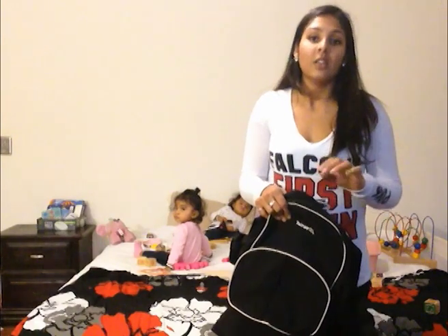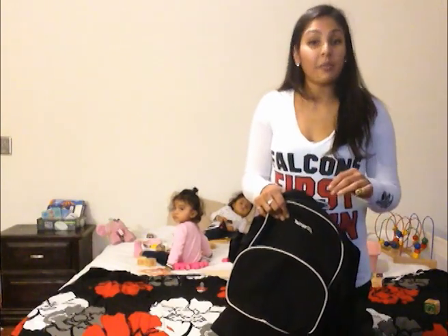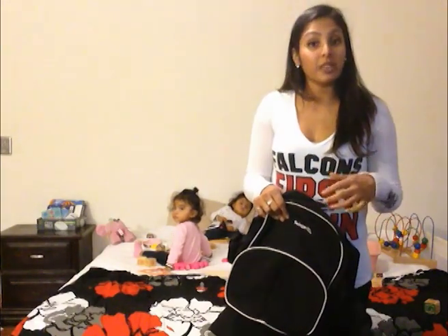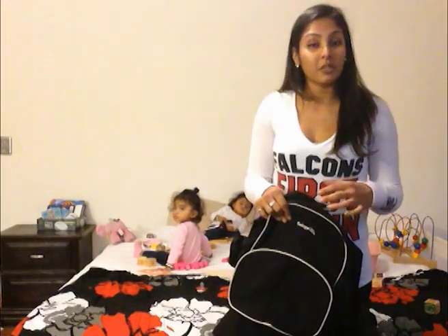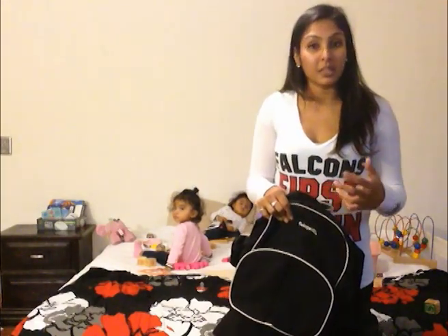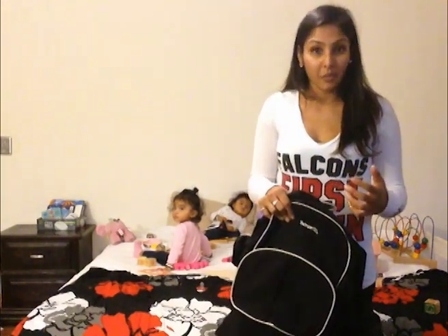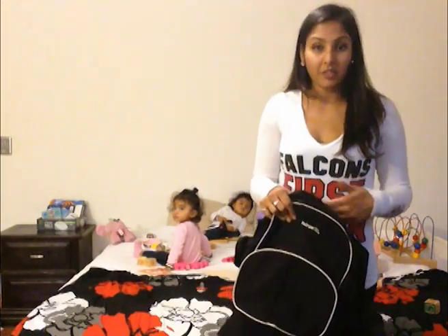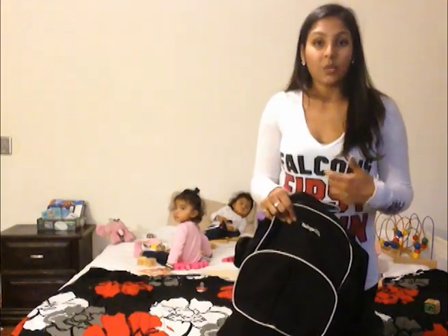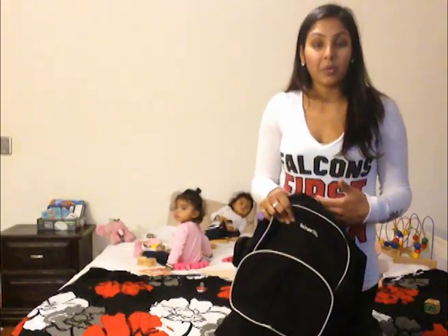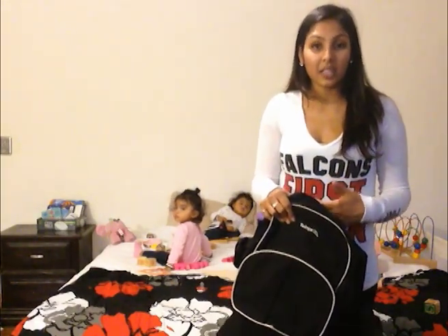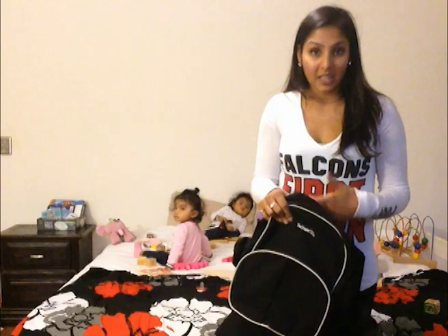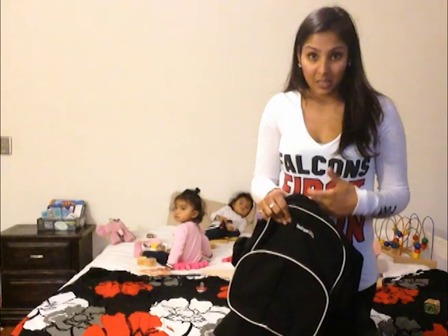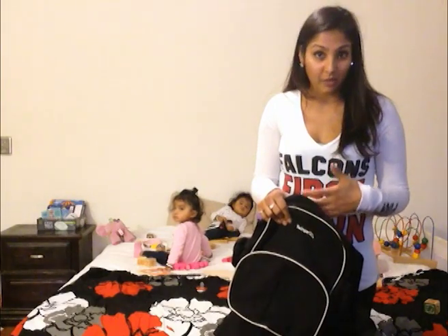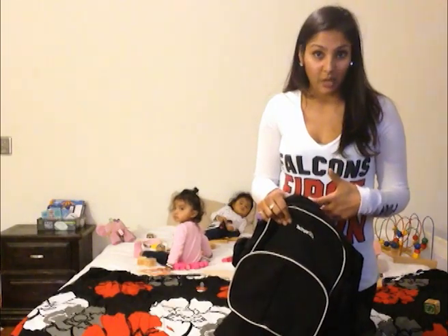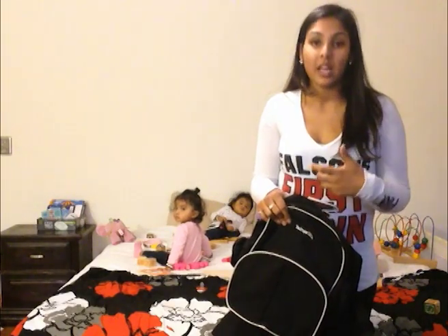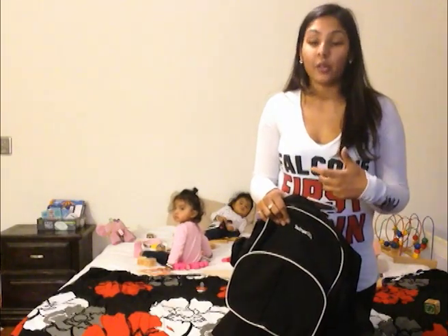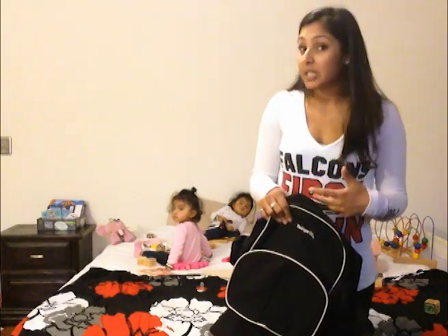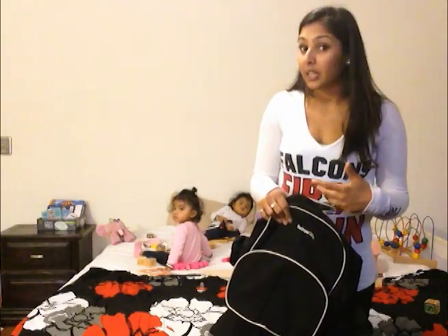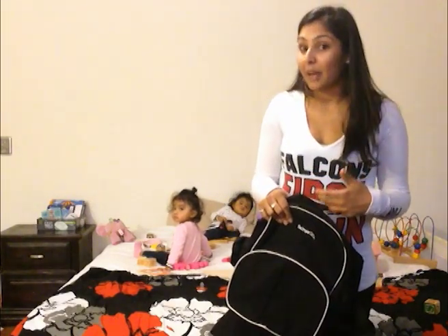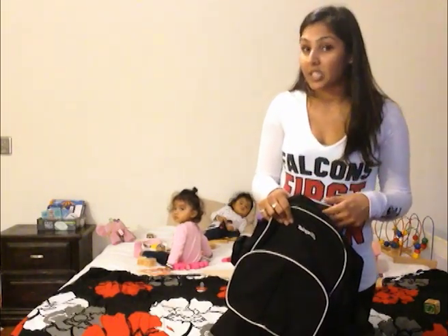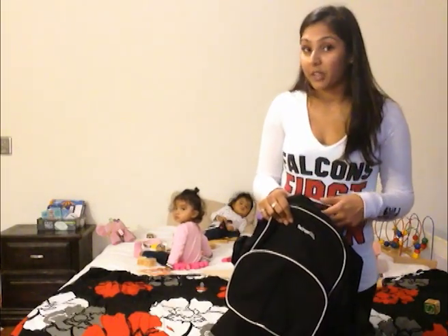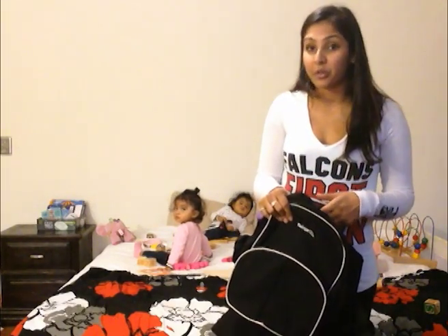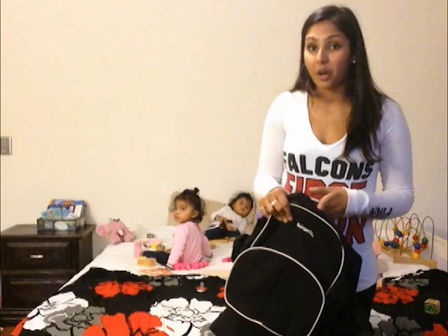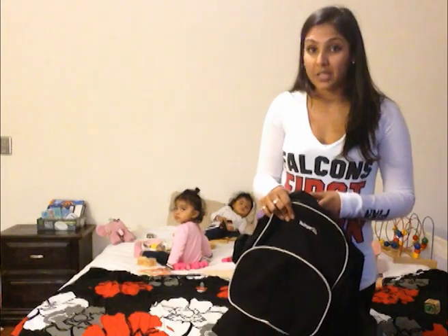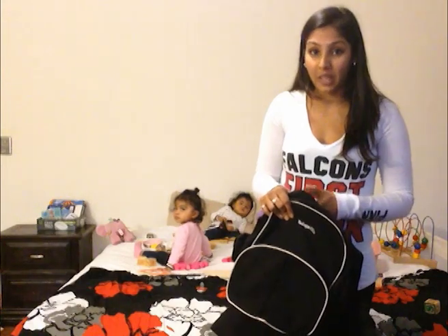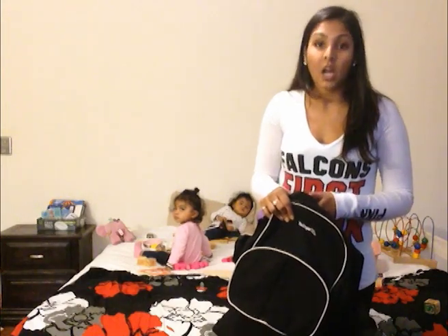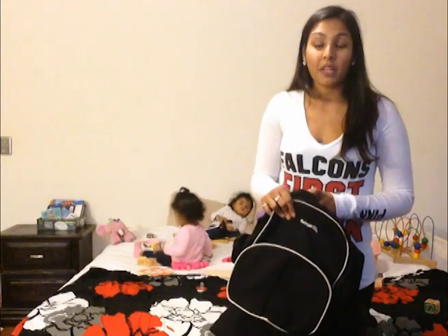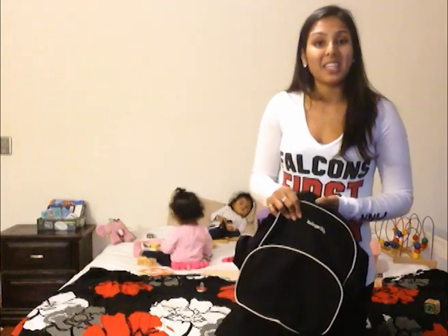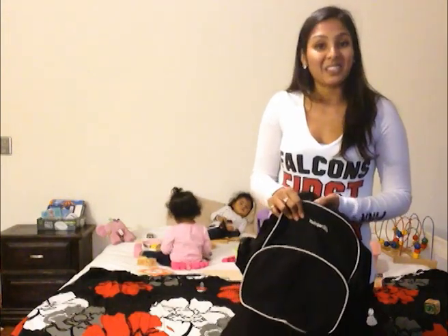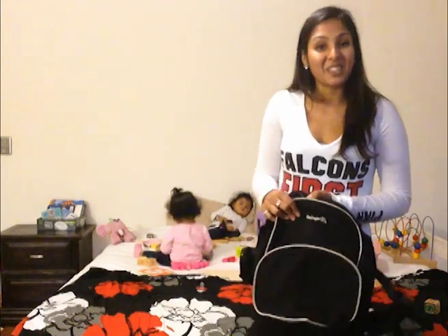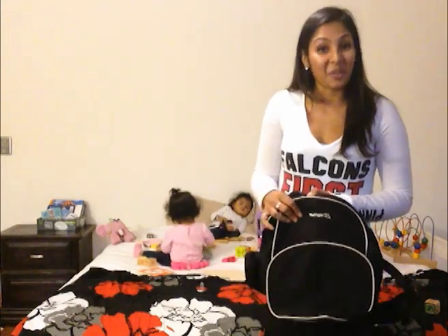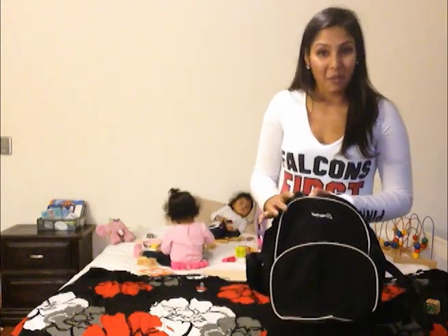This came from Stuff for Multiples as a pay-it-forward gift. So it will be leaving Atlanta at the end of this month in February. If you're interested, there will be applications available soon on our Facebook page because we'll be sending this around the country to share with other moms.